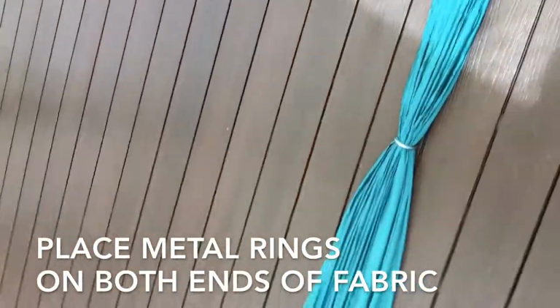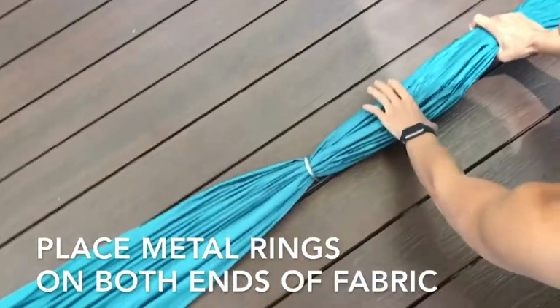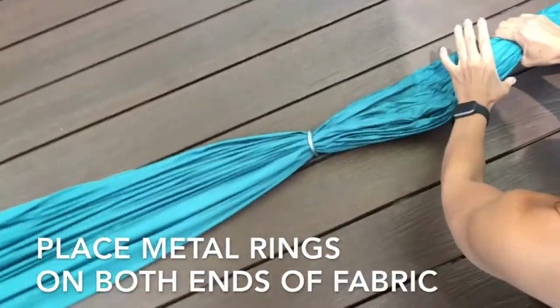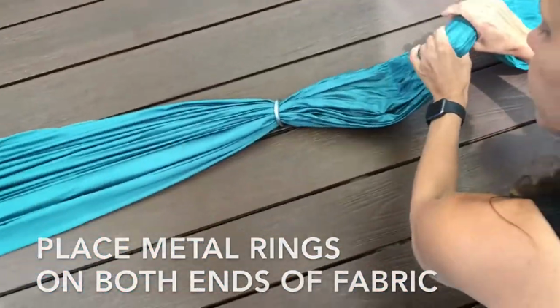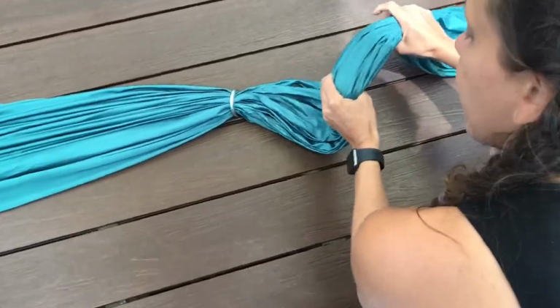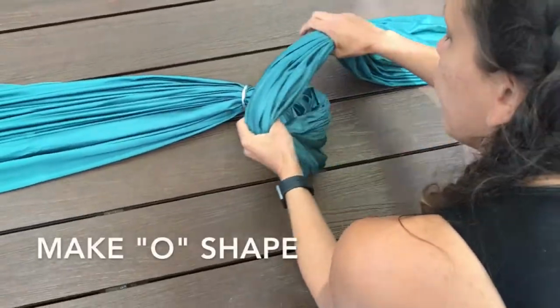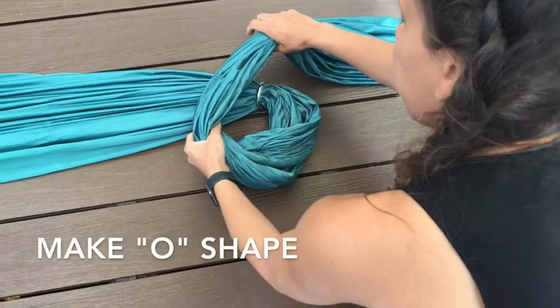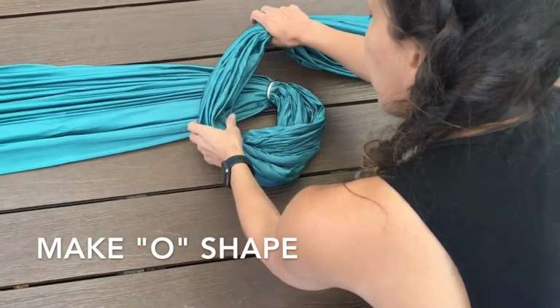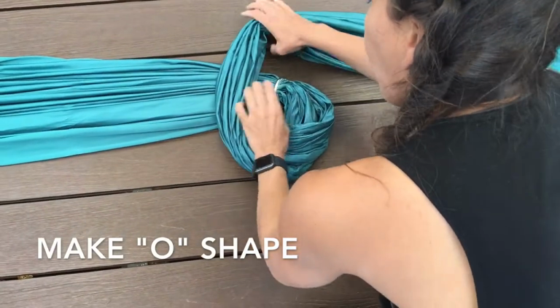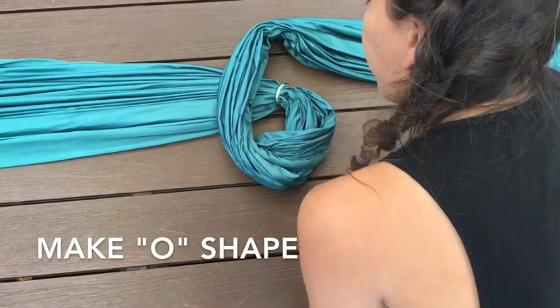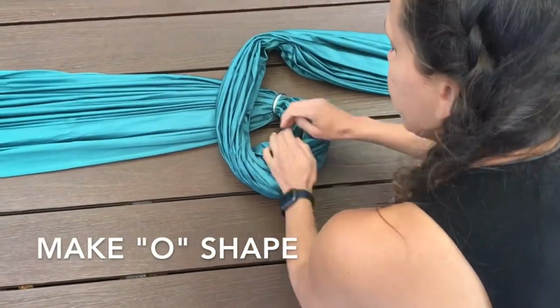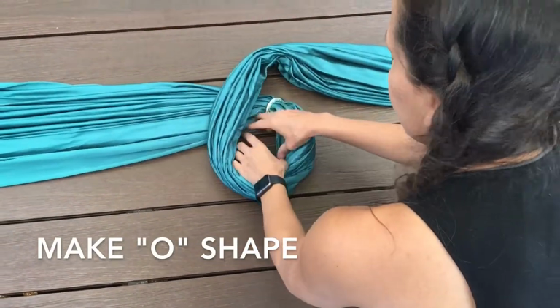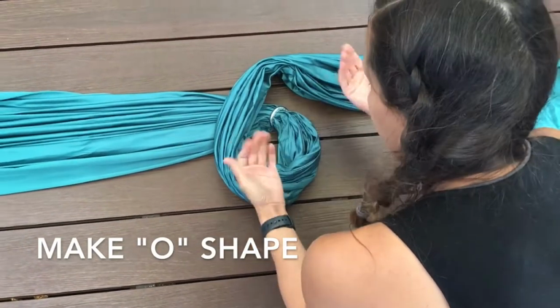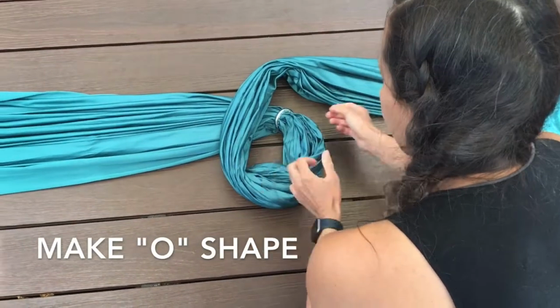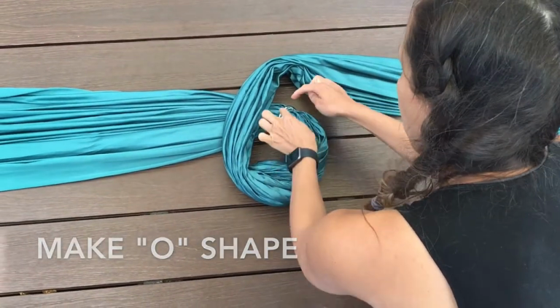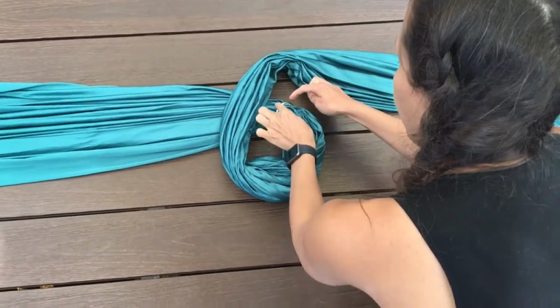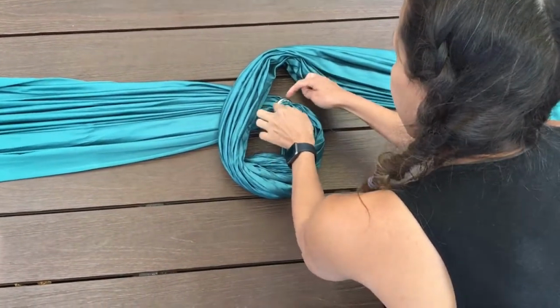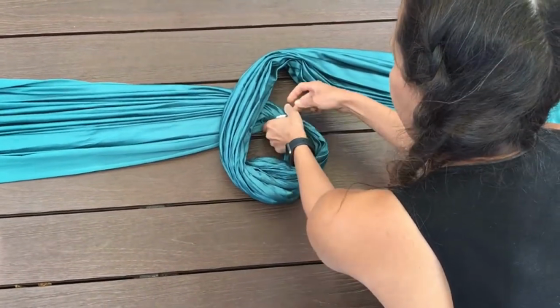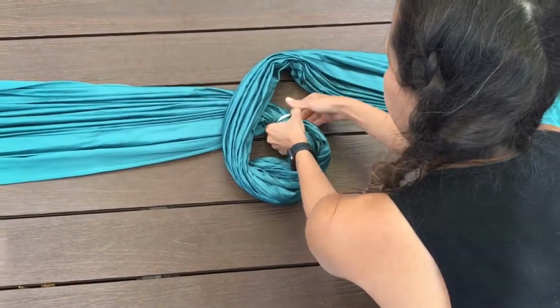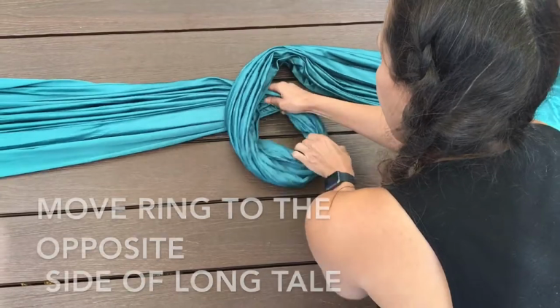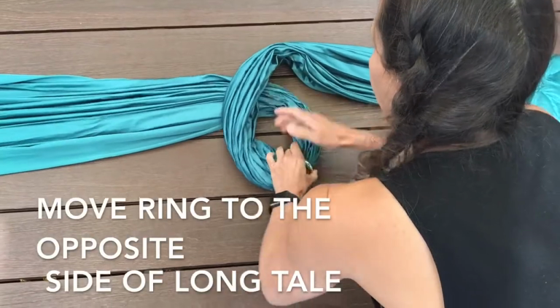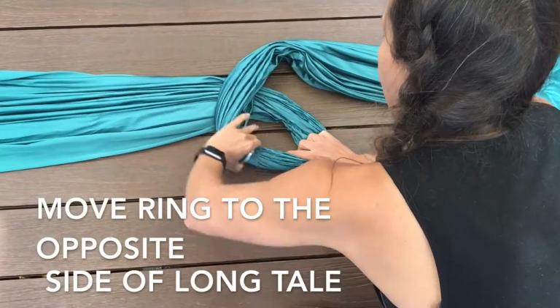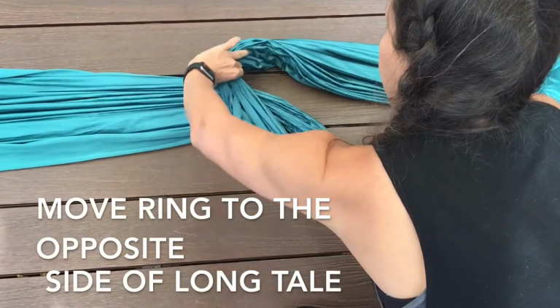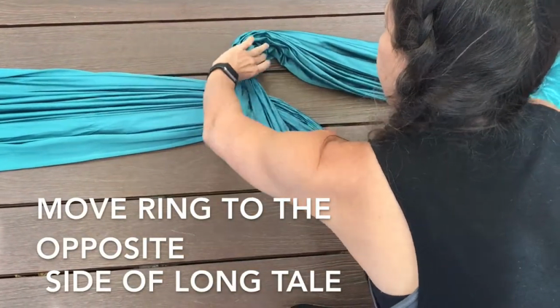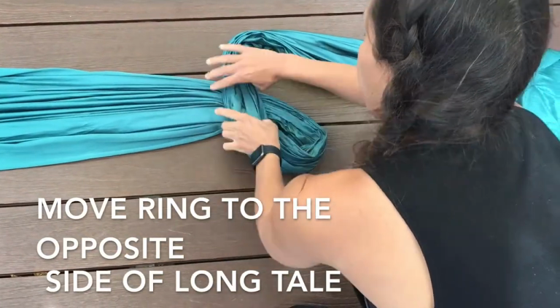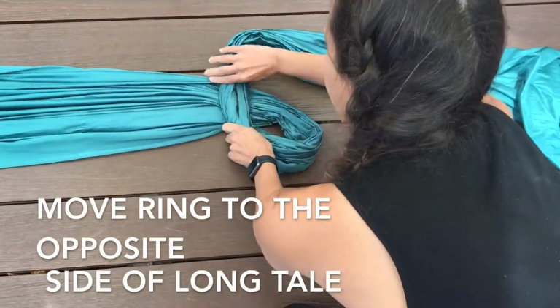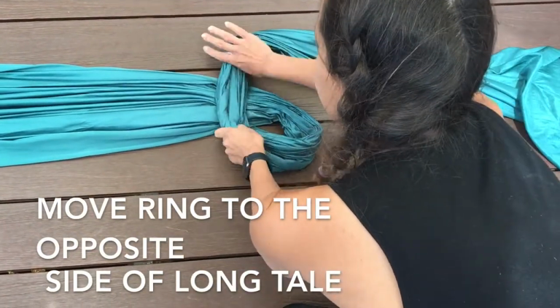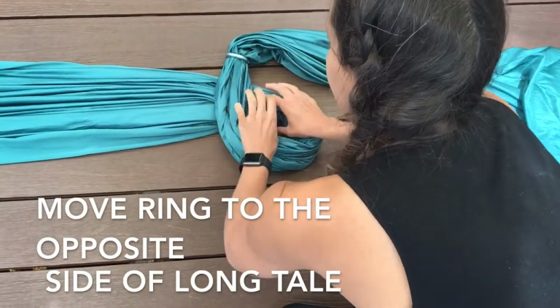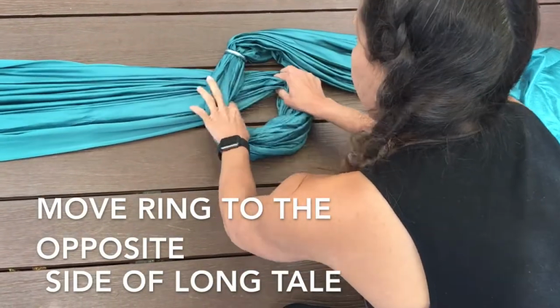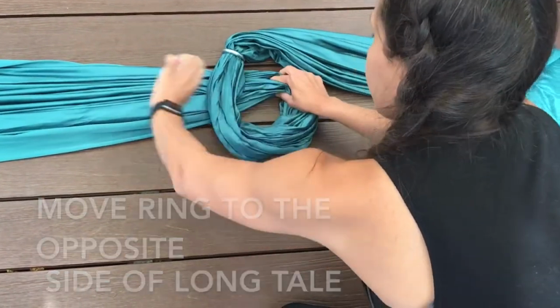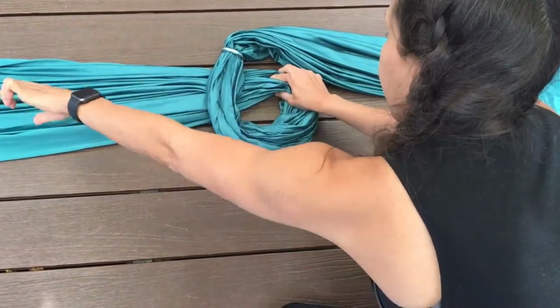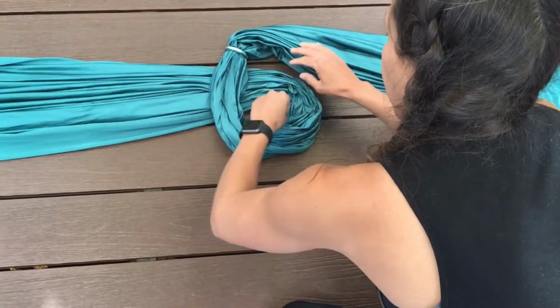Take the short end of your tail and you're going to make an O — we say 'Olivia' here at the studio. You're going to take your ring and pull that ring to the opposite side of the long tail.